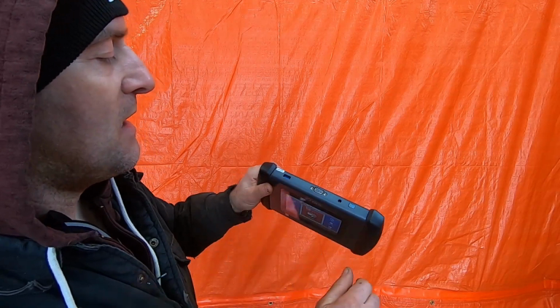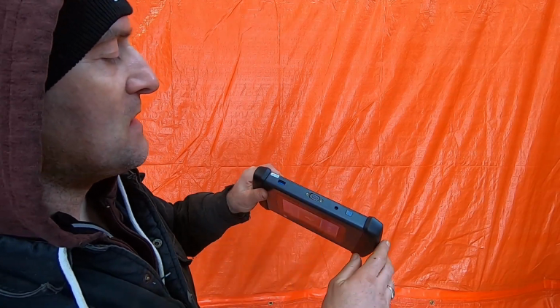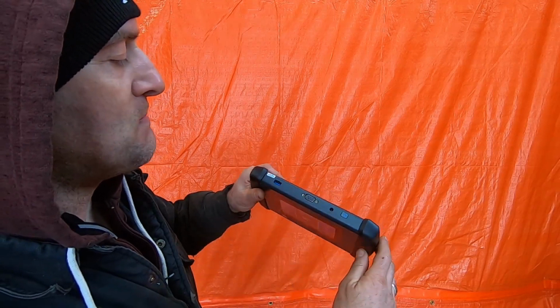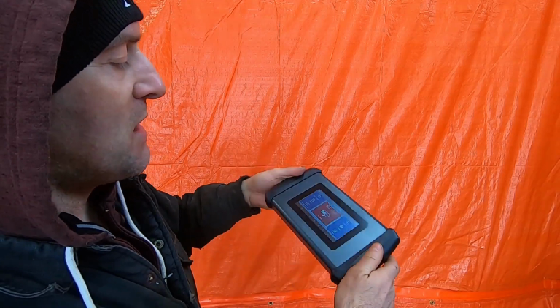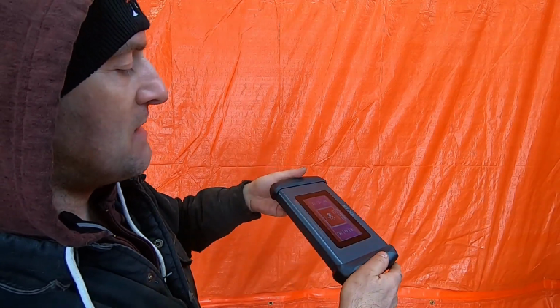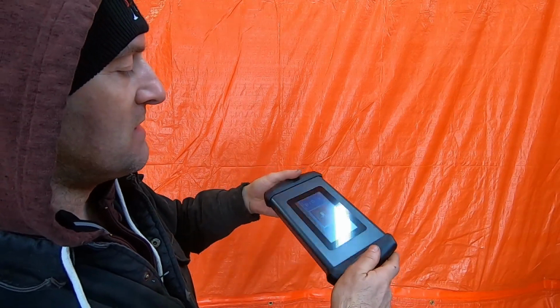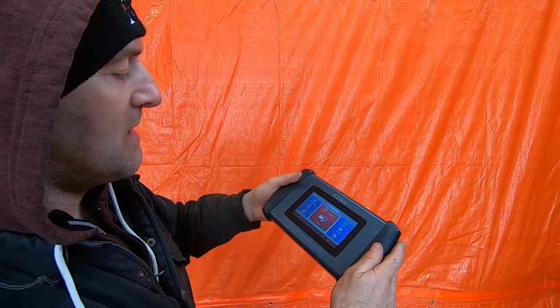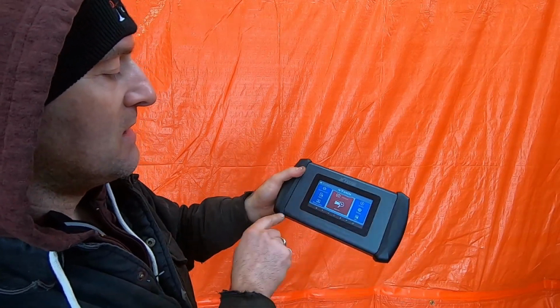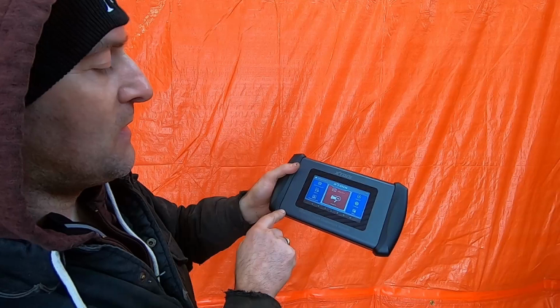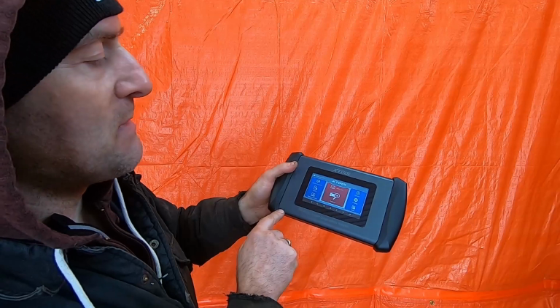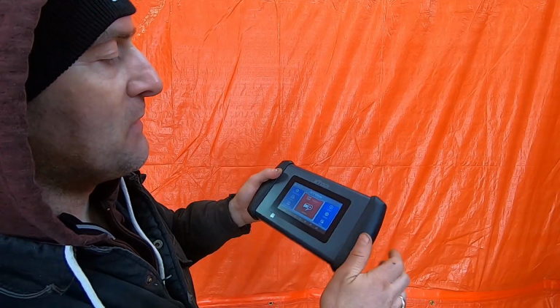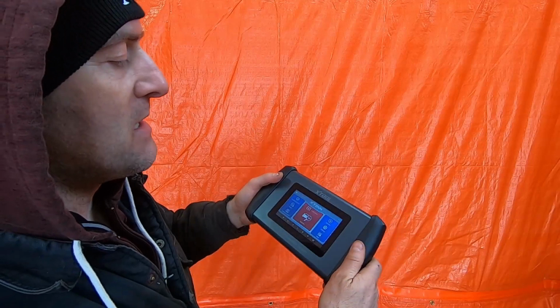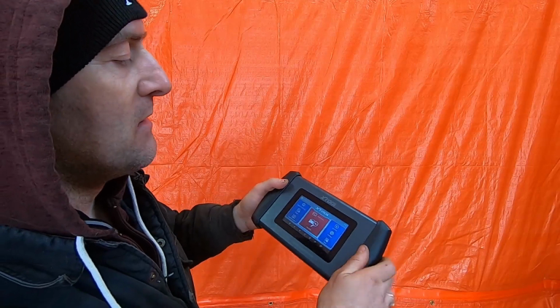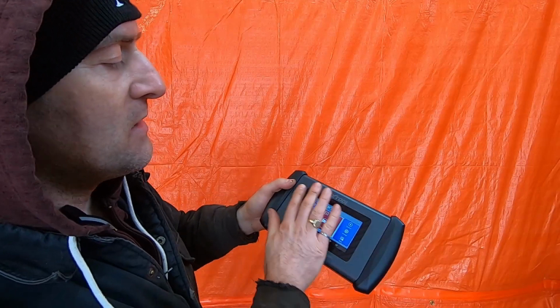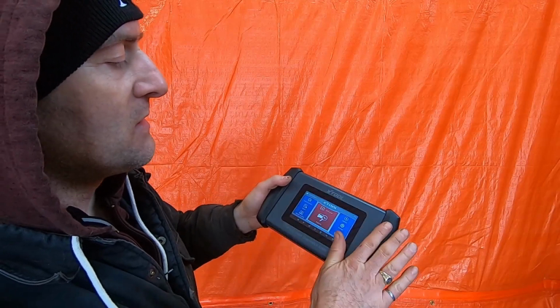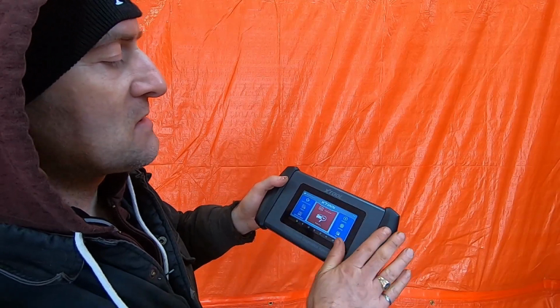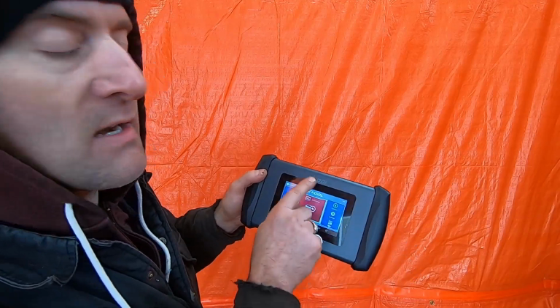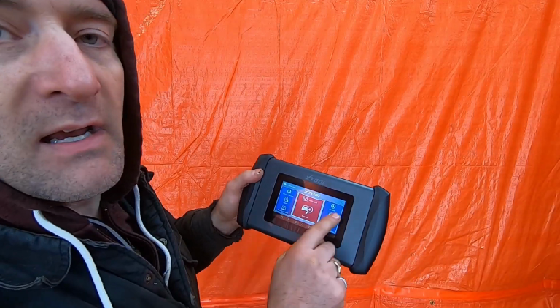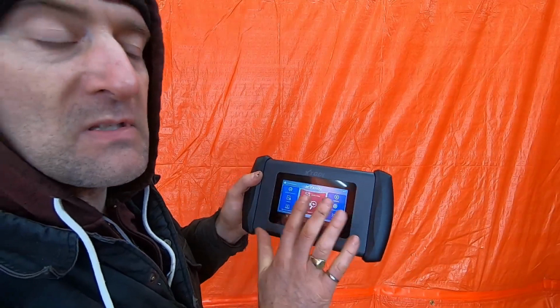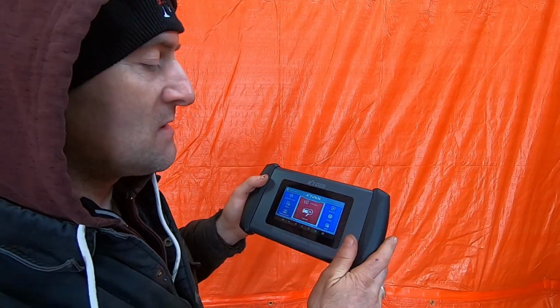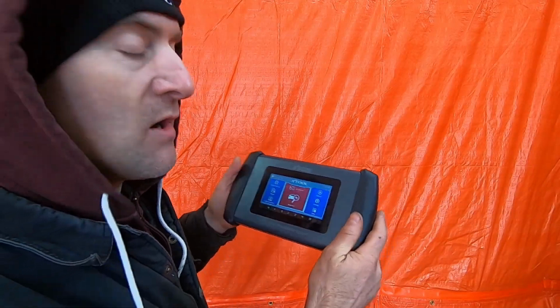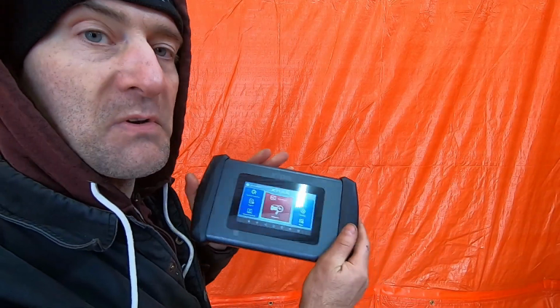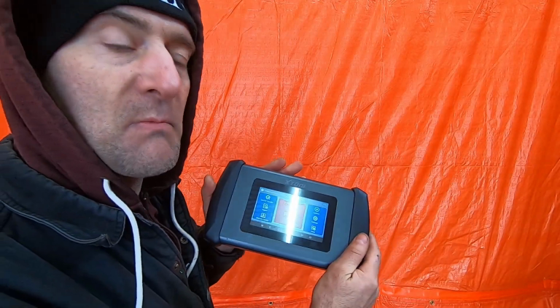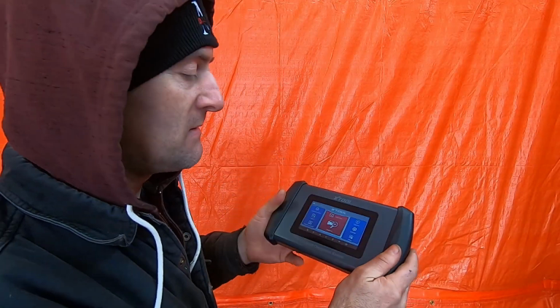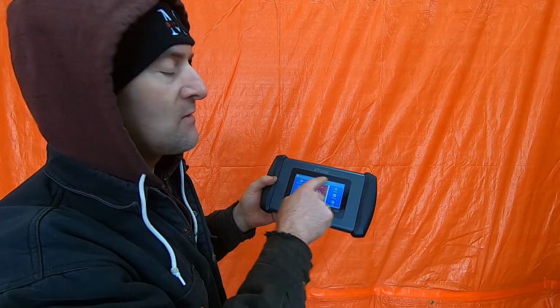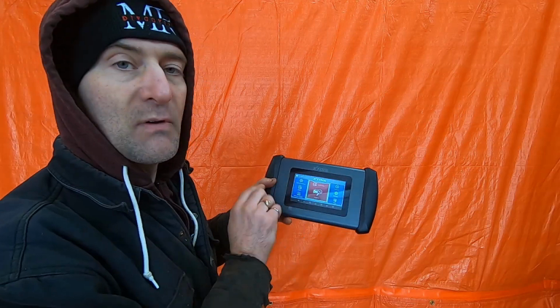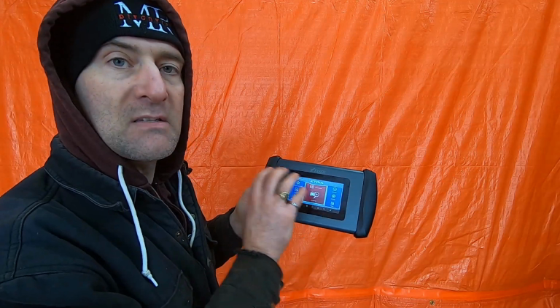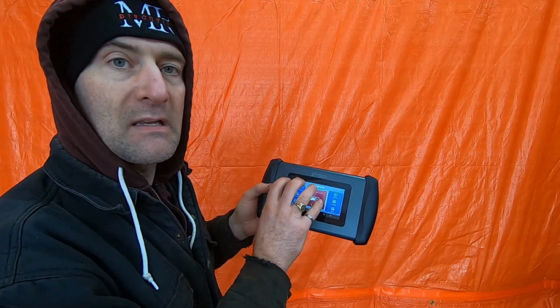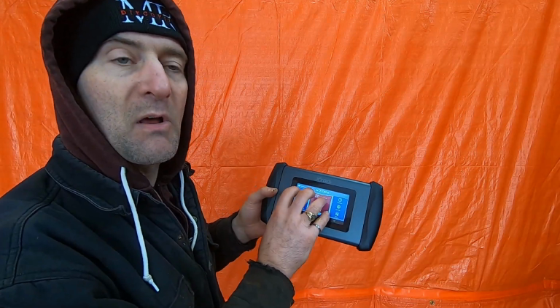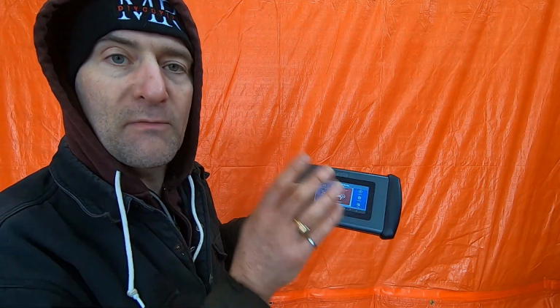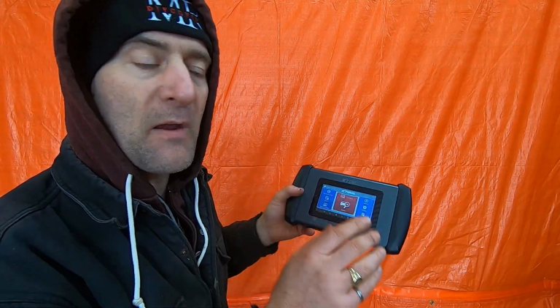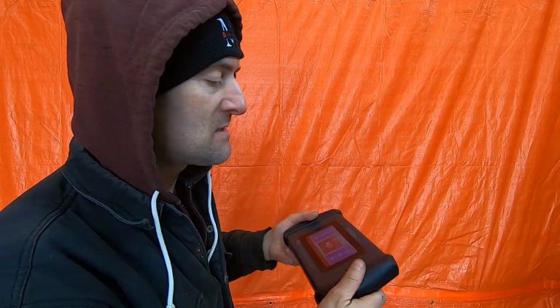There's a USB charge cable or data cable, and there's a microphone right here. You're looking at the screen, and this is a cost-reduced model, and the screen is slightly smaller for that reason.